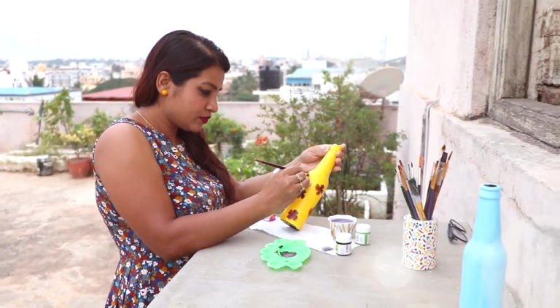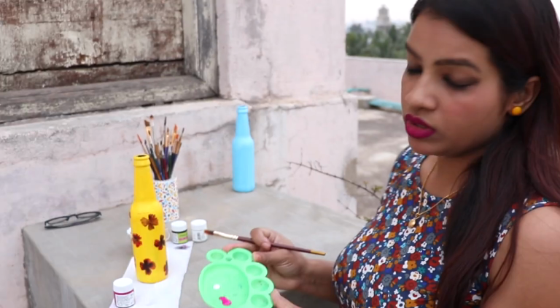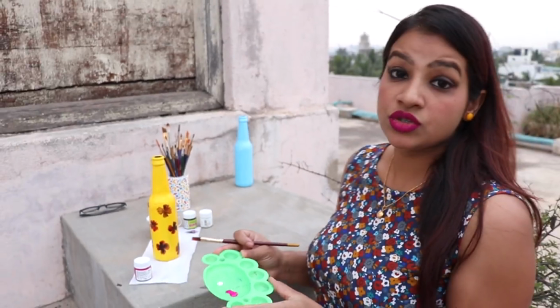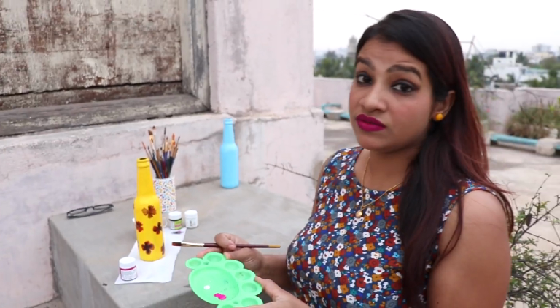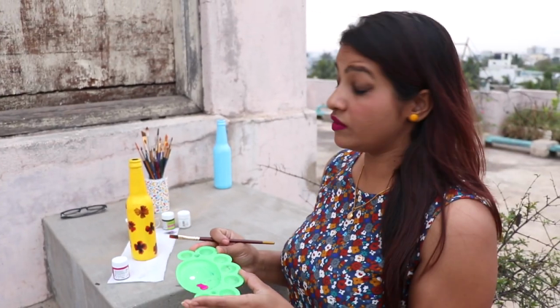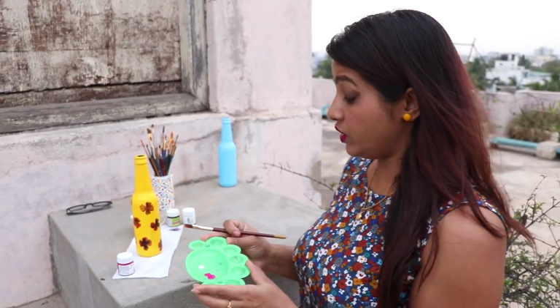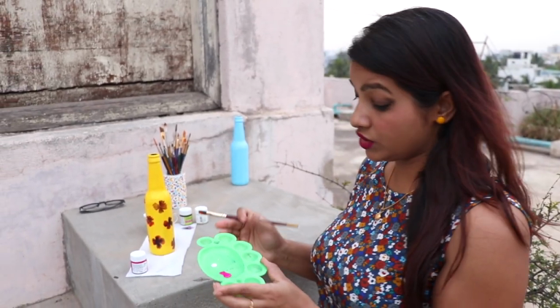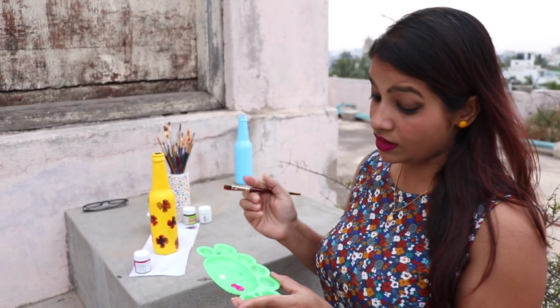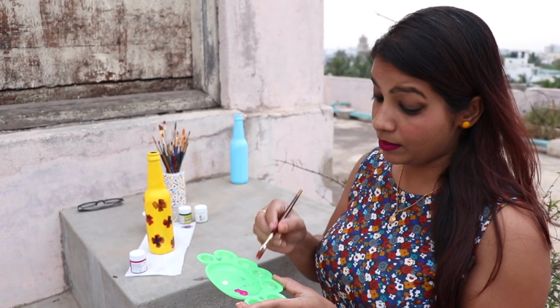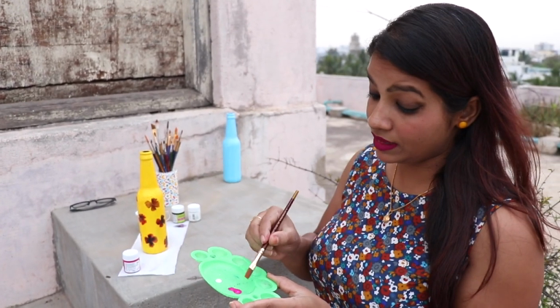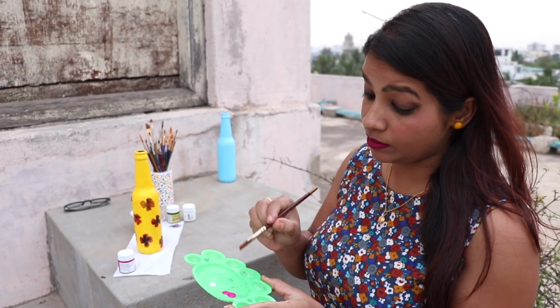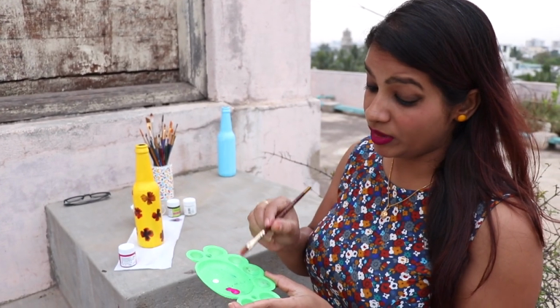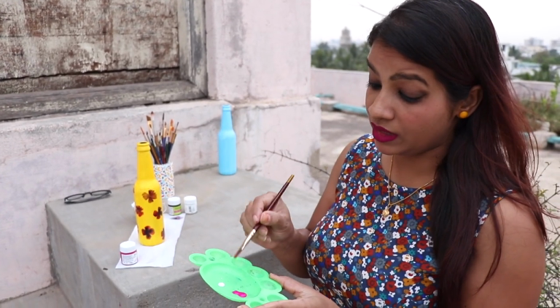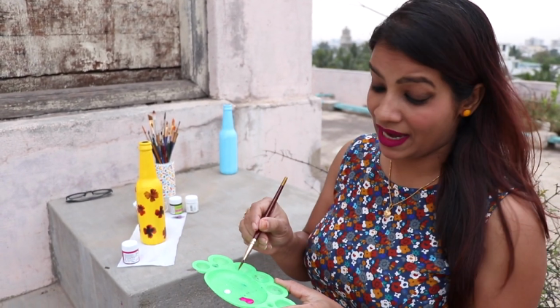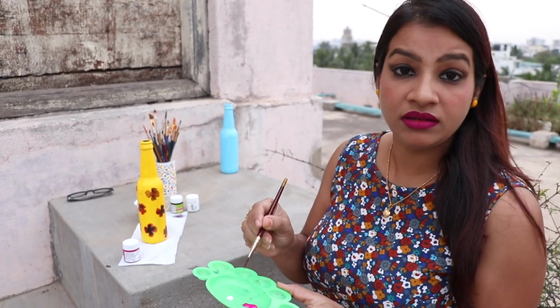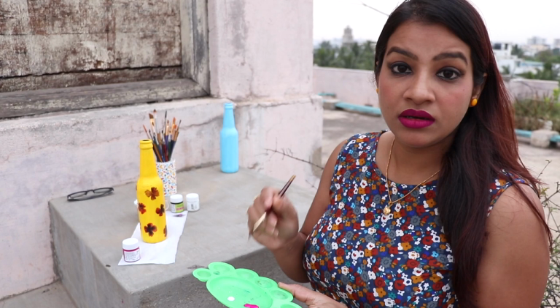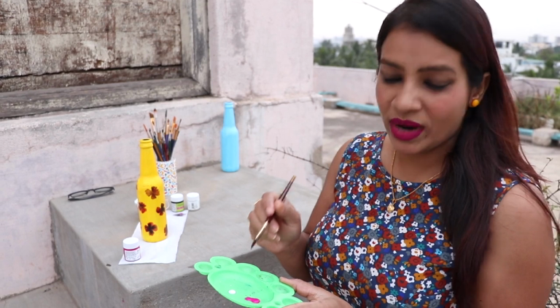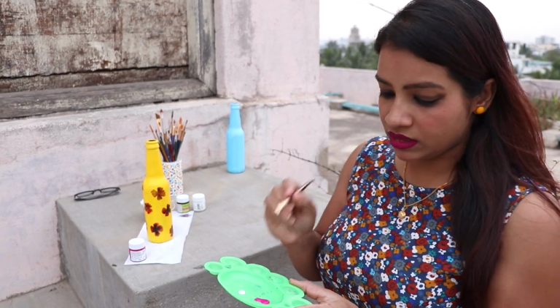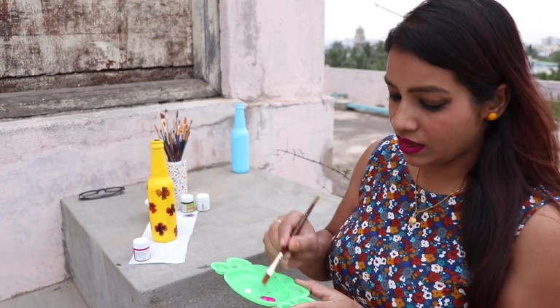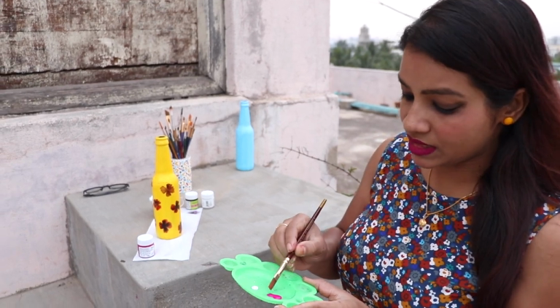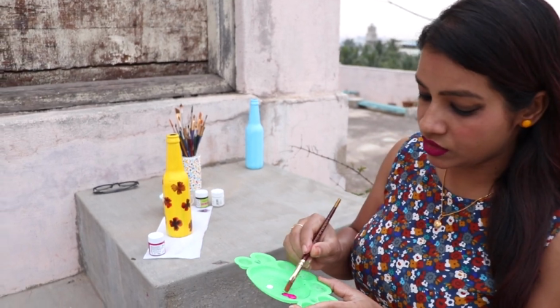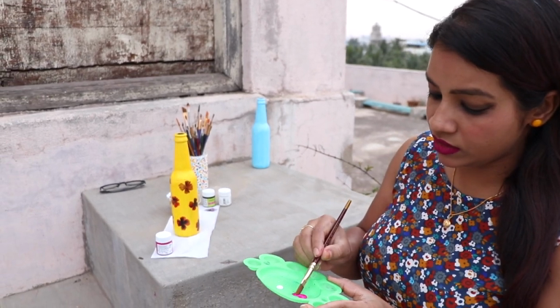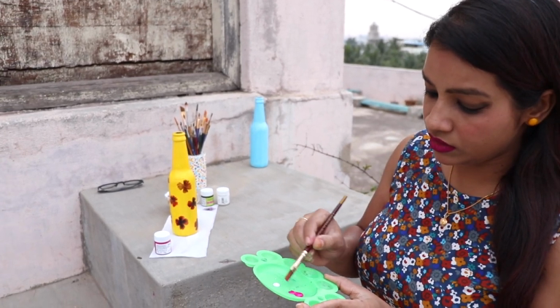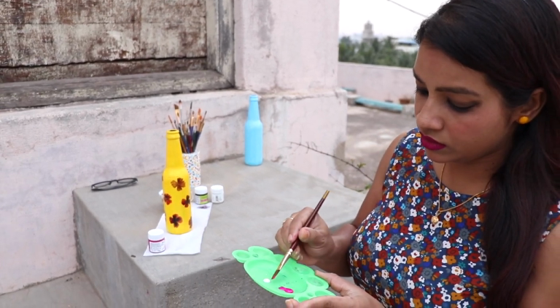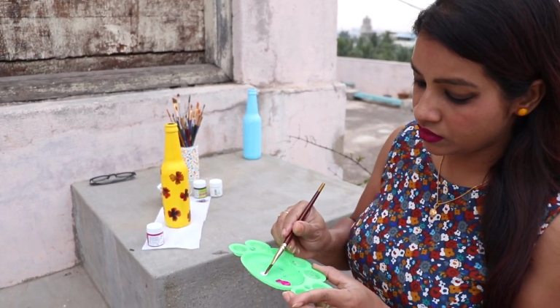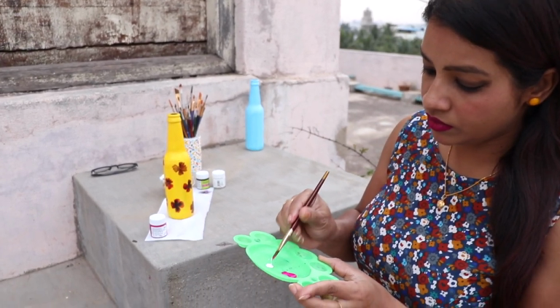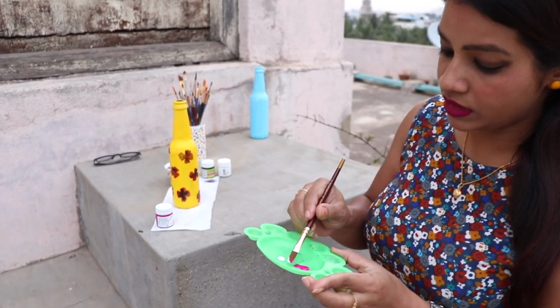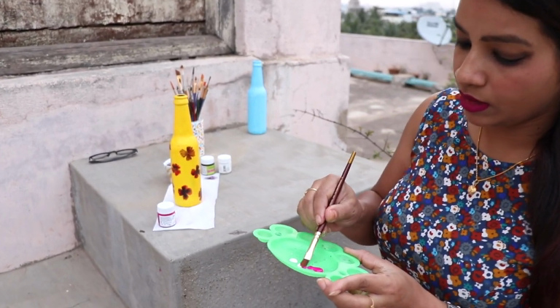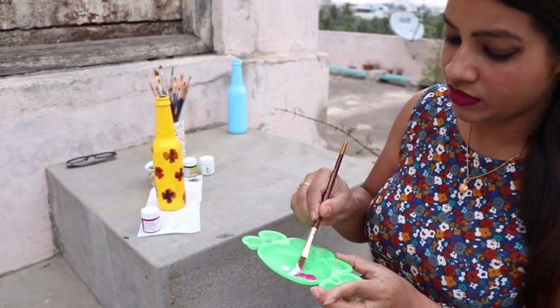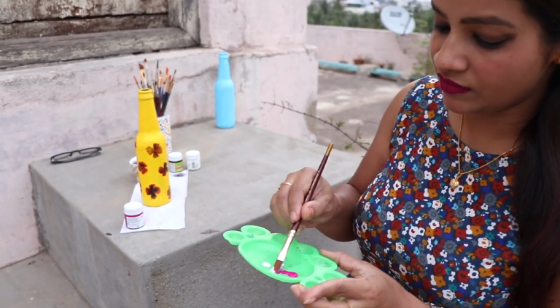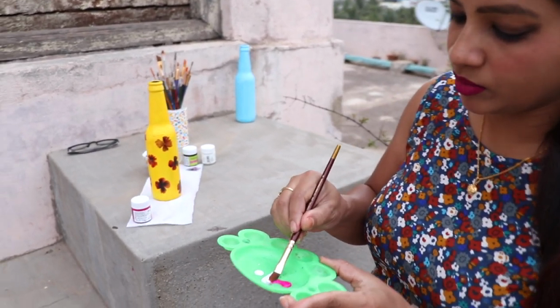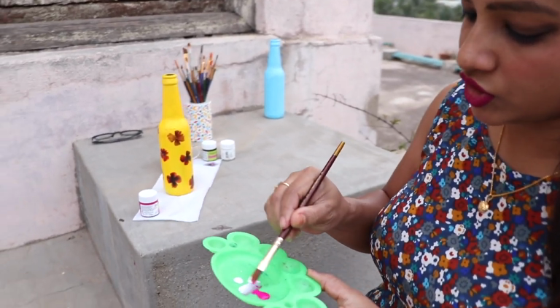Just to give some variation, I'm adding purple color and white color, mixing them together with the help of this flat brush.